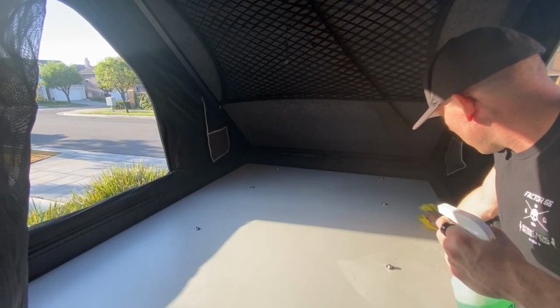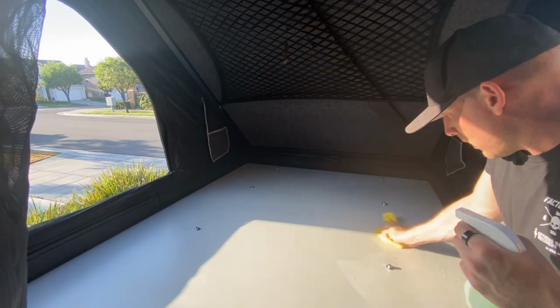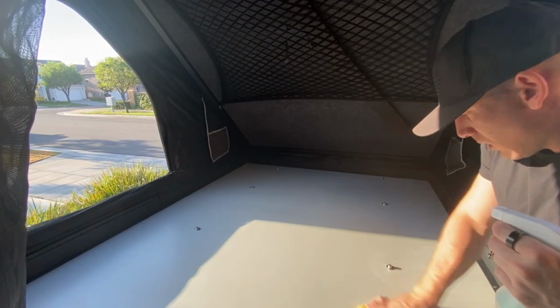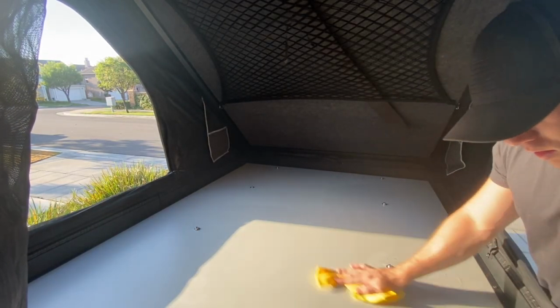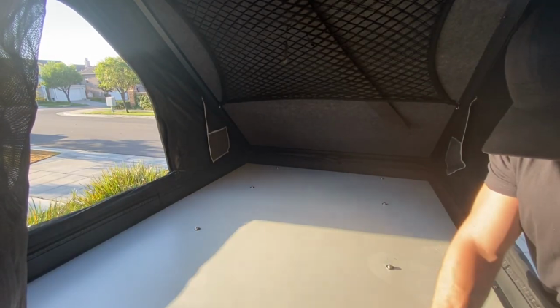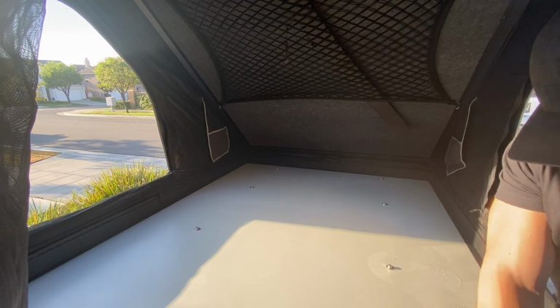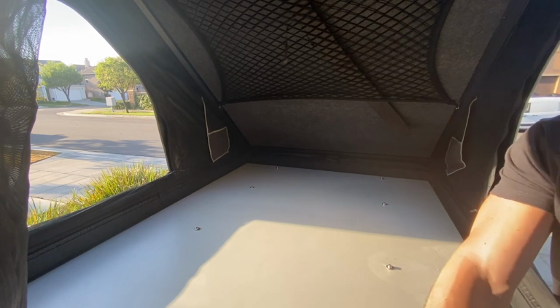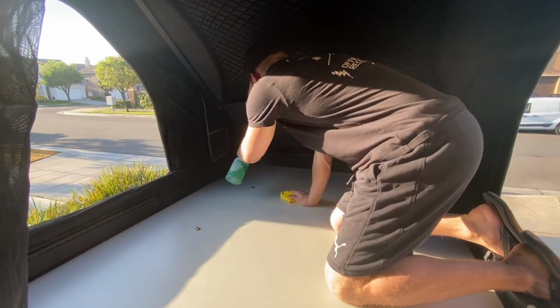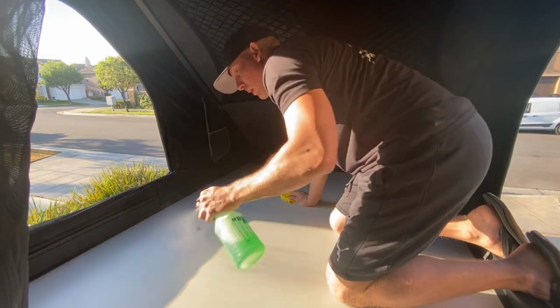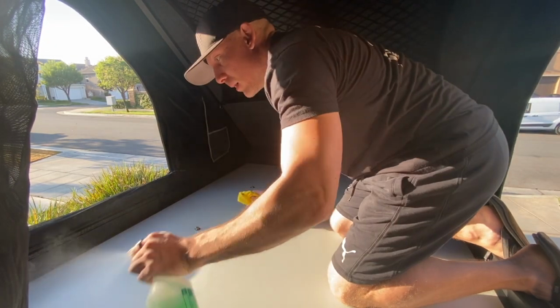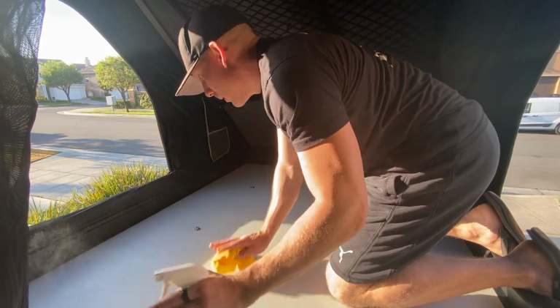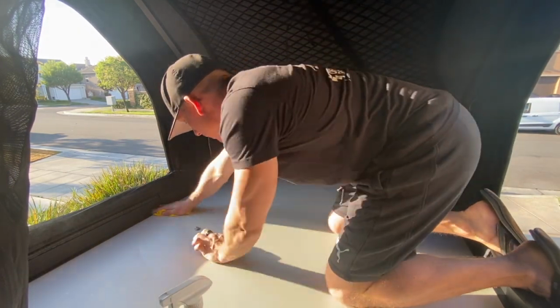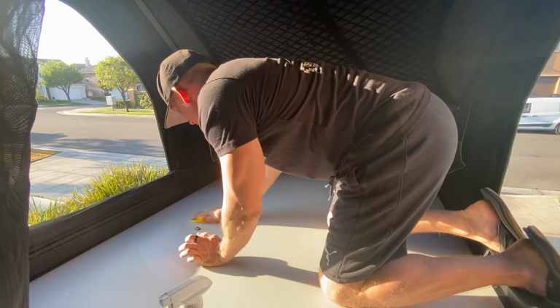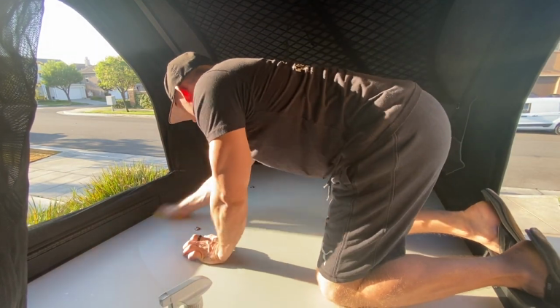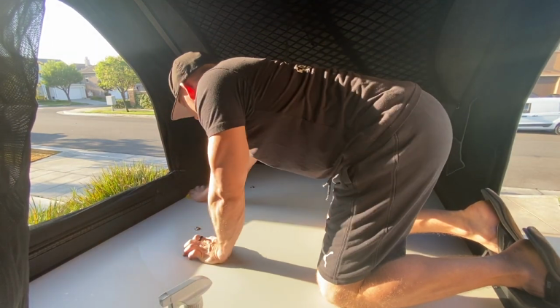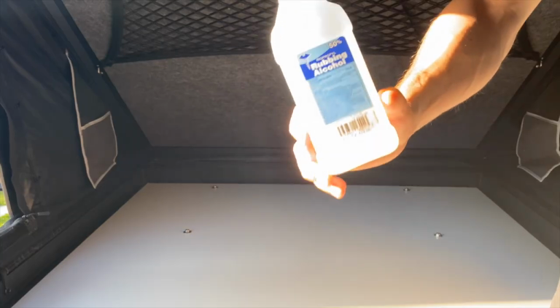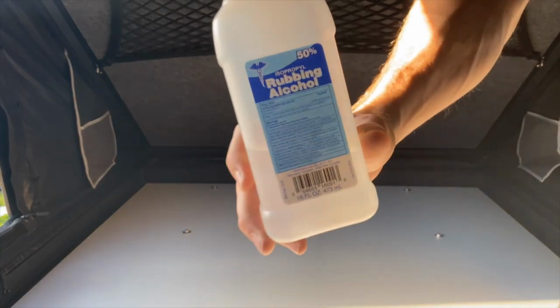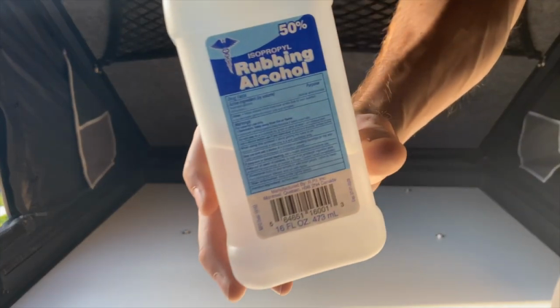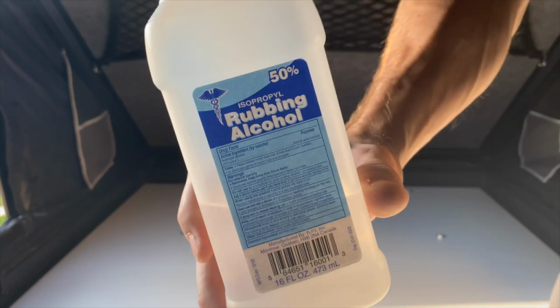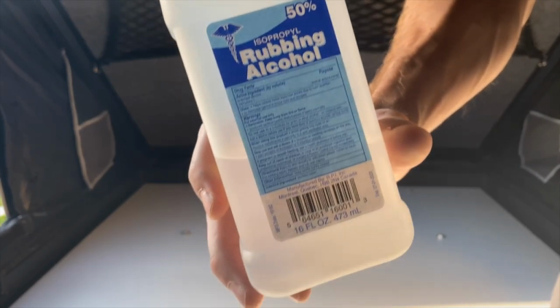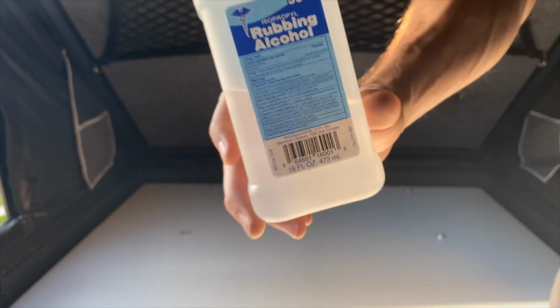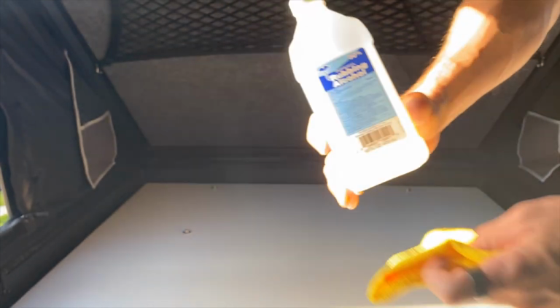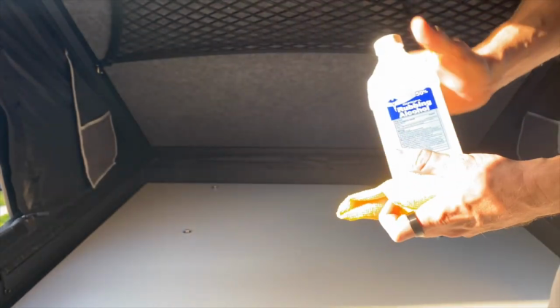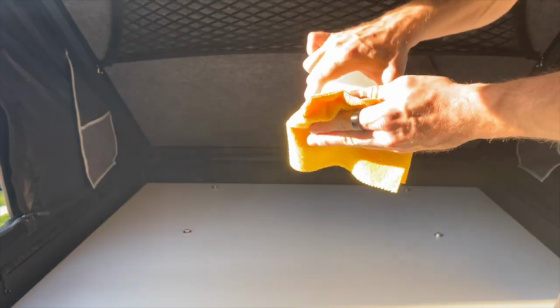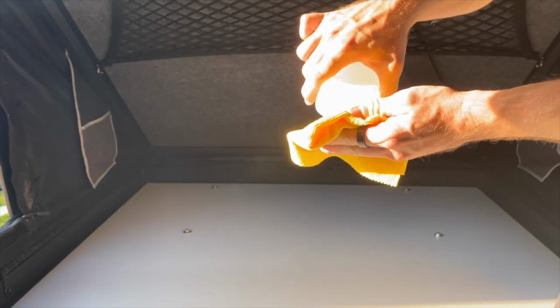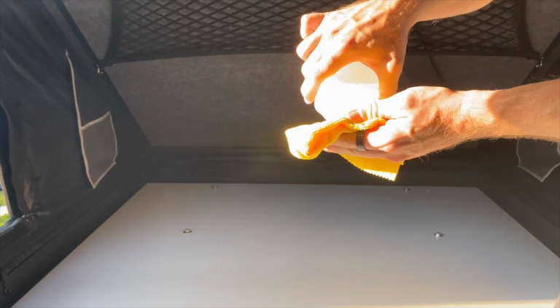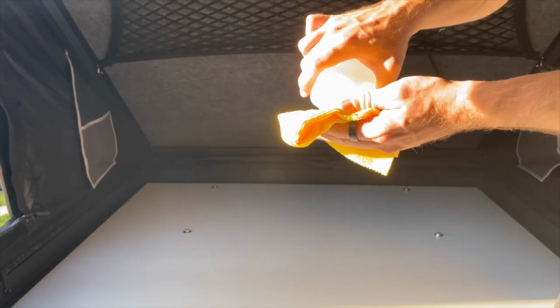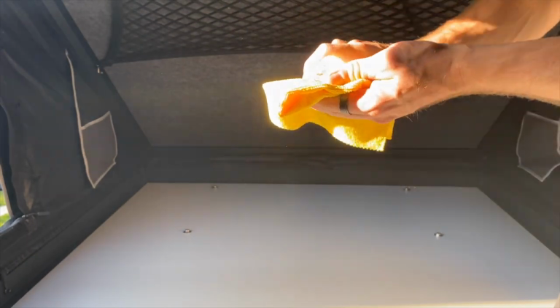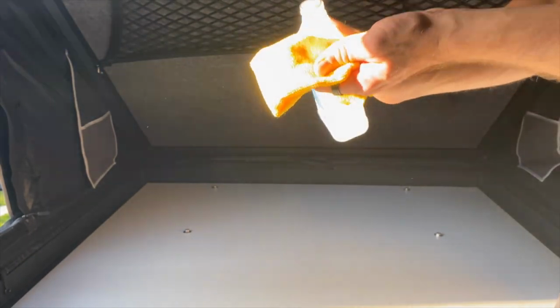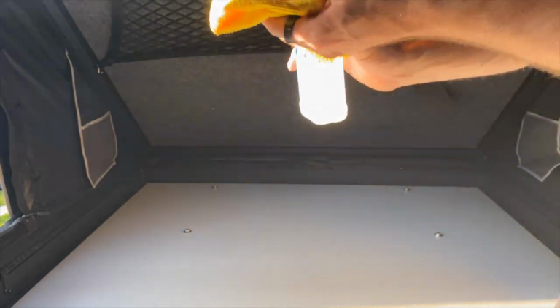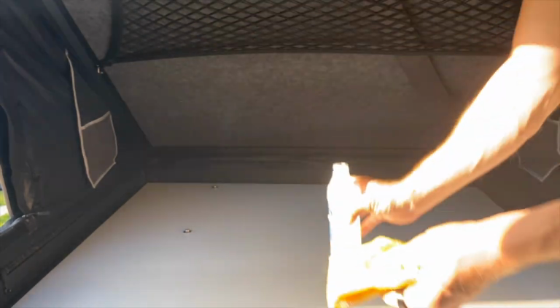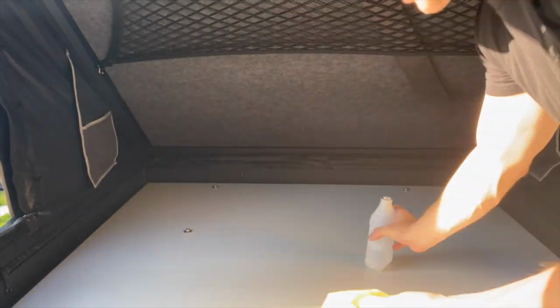Before laying down the foam mat, I want to make sure we get a really good seal. So I cleaned the tent with some Simple Green and followed it up with rubbing alcohol to get rid of any grease, dirt, or debris.